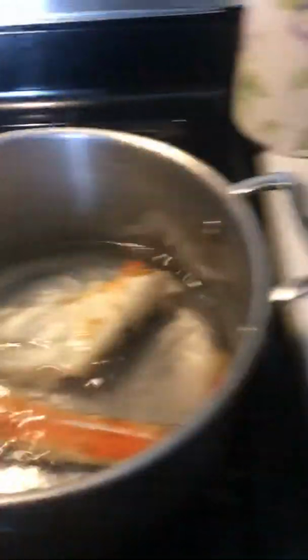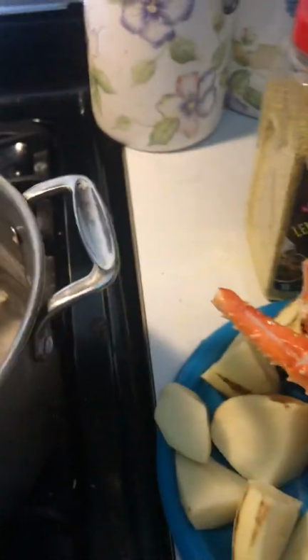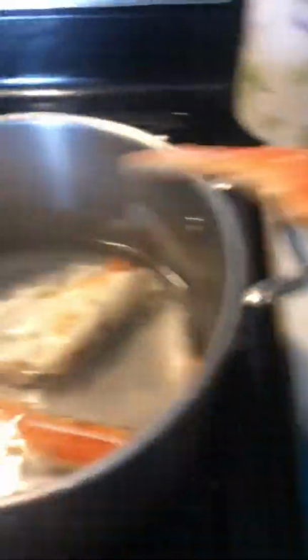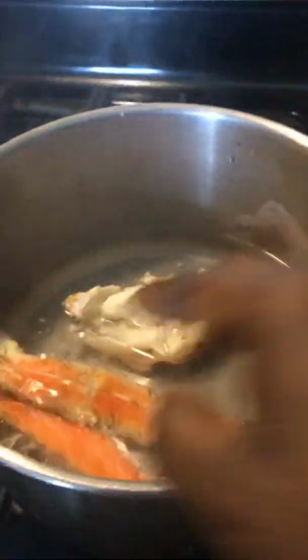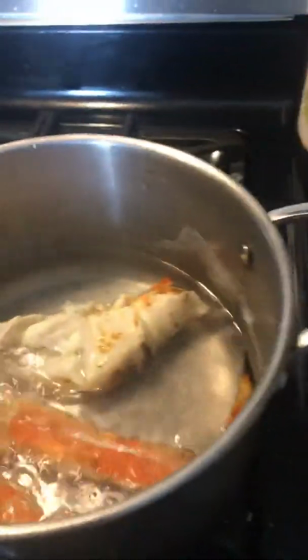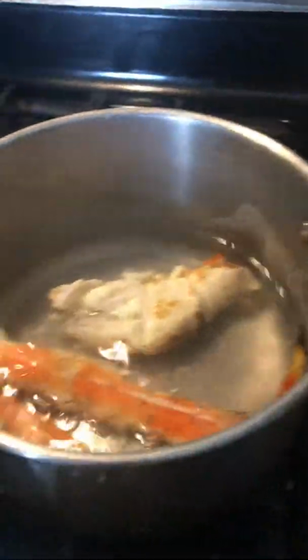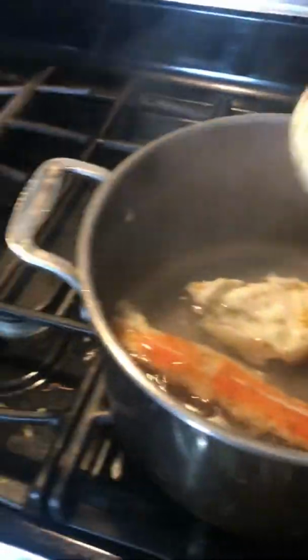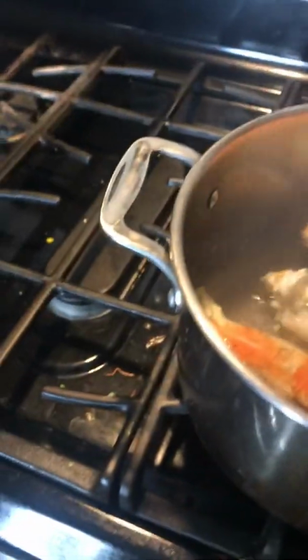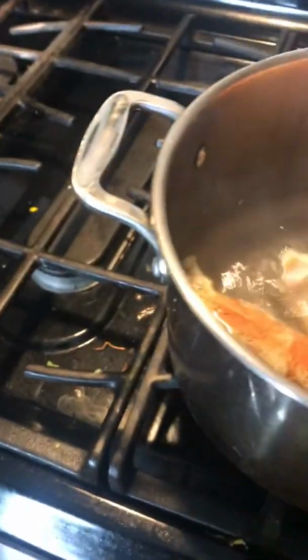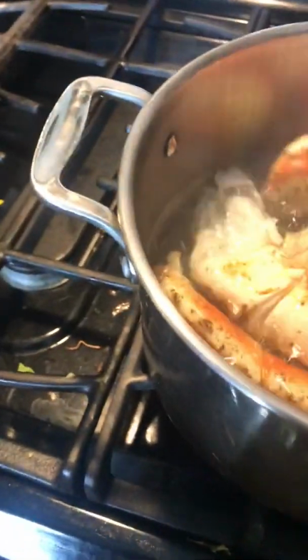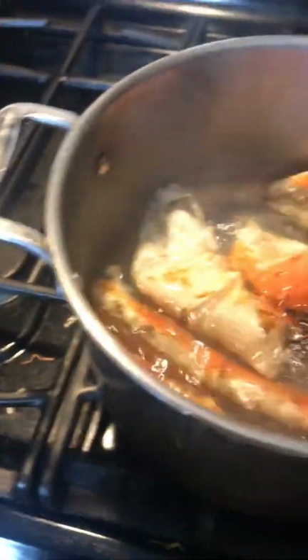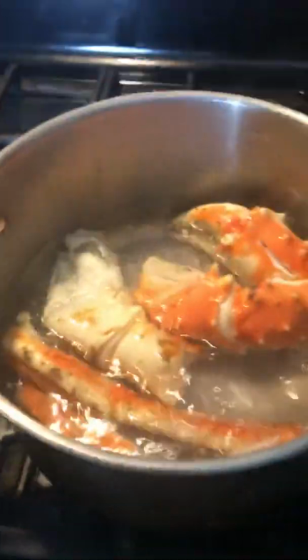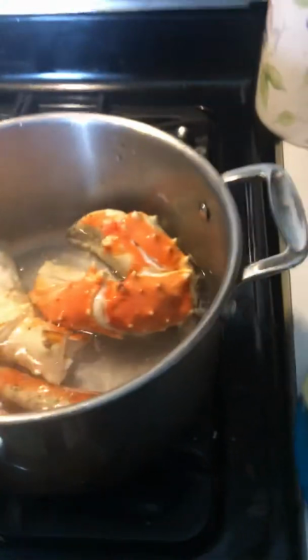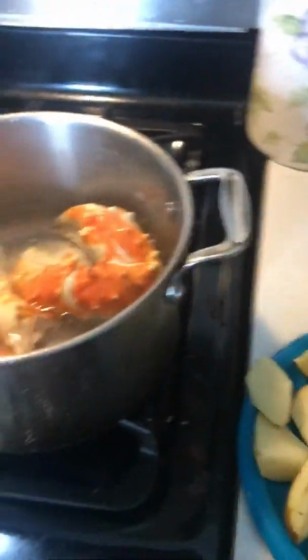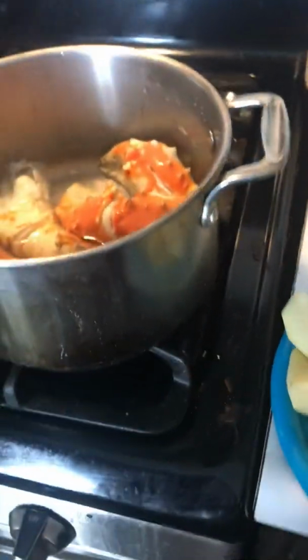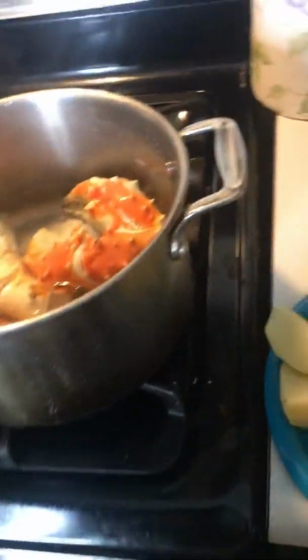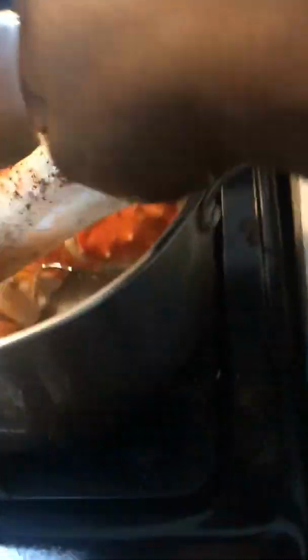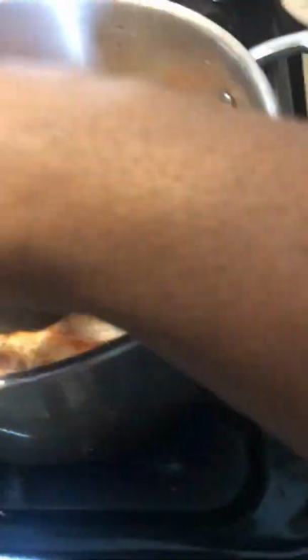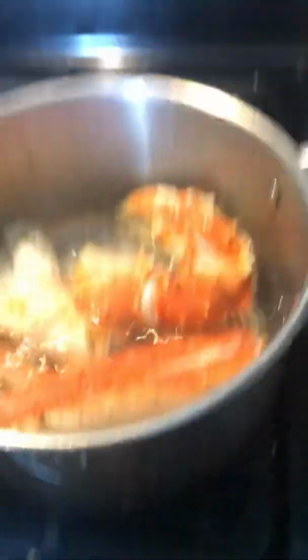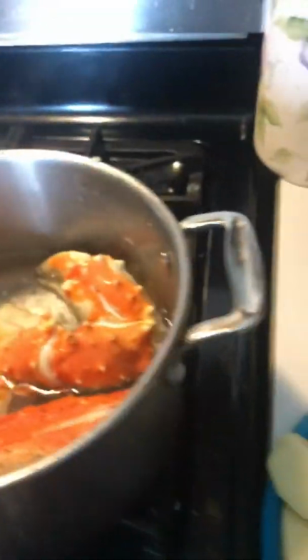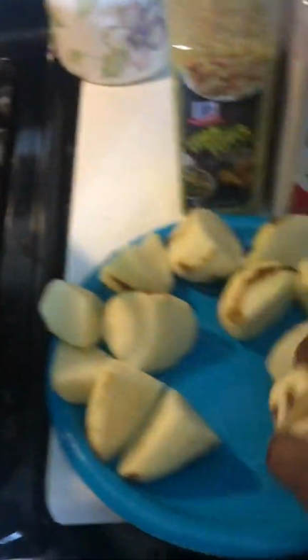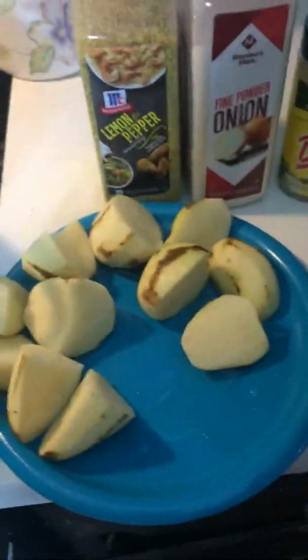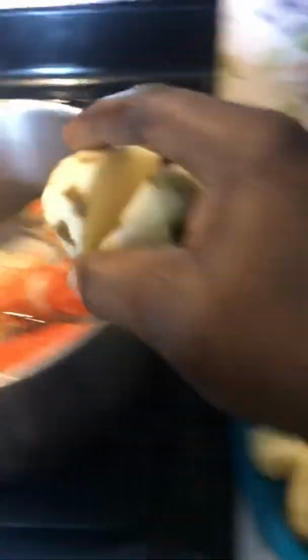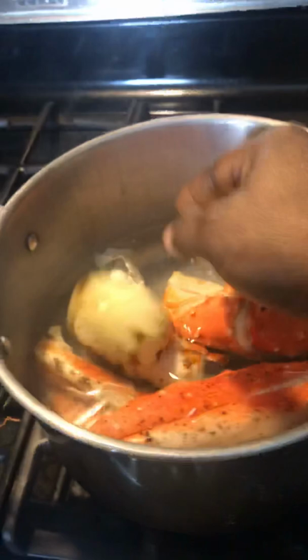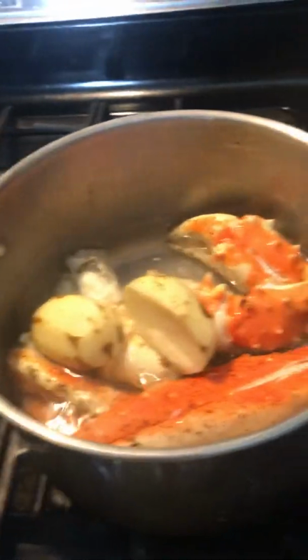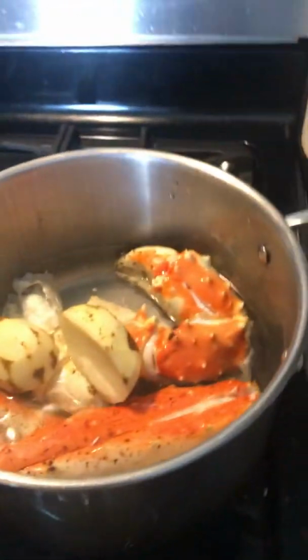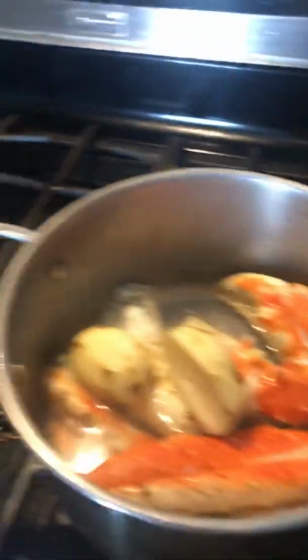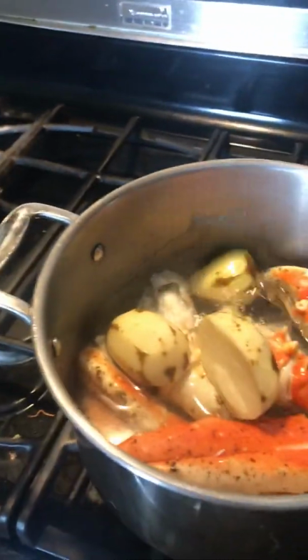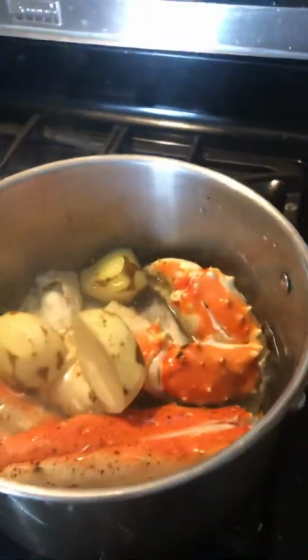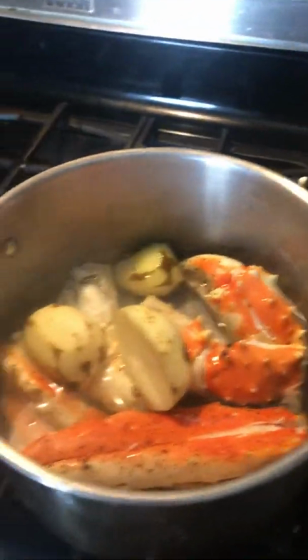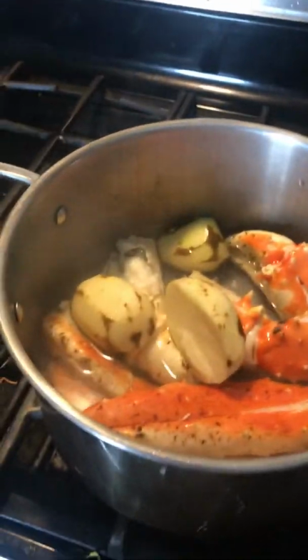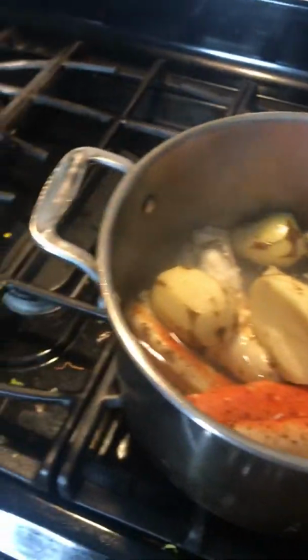Put your crab in there. All your crabby go in there first. Put it in there. Now put your potato in there. Potato.